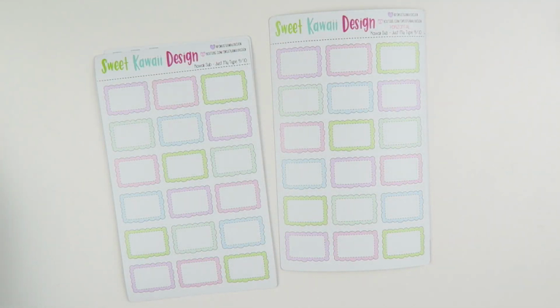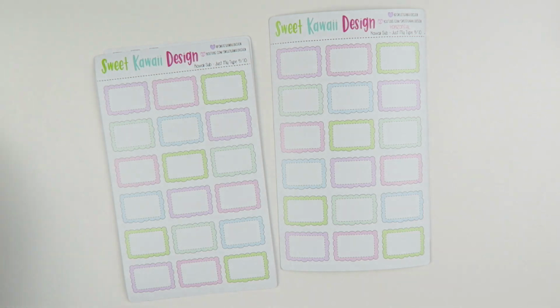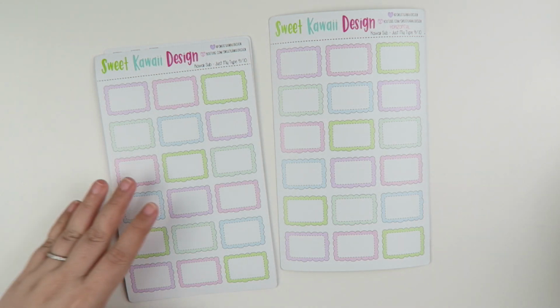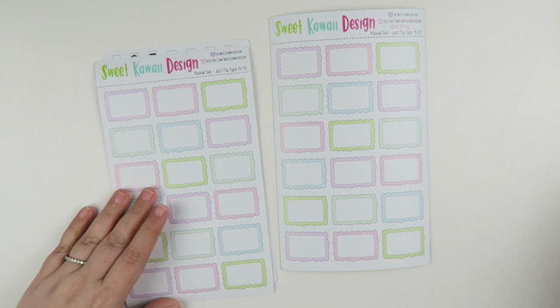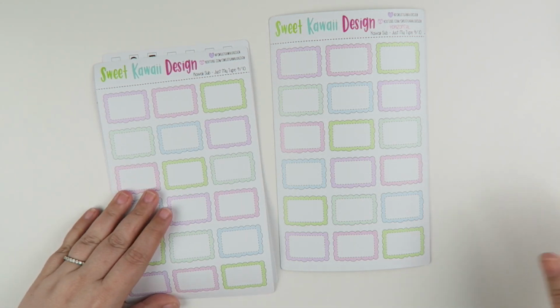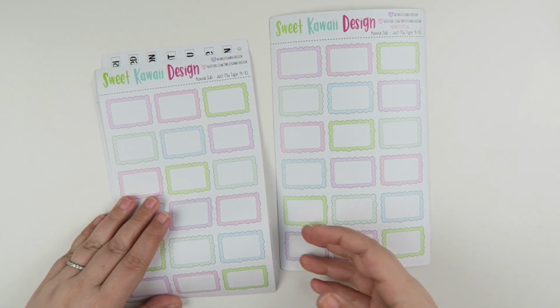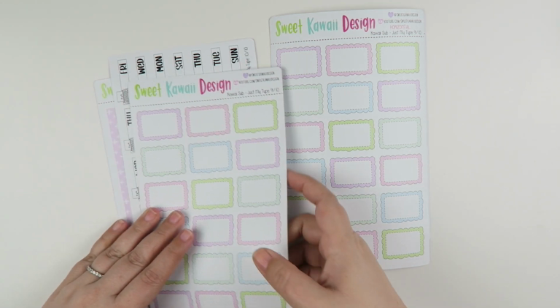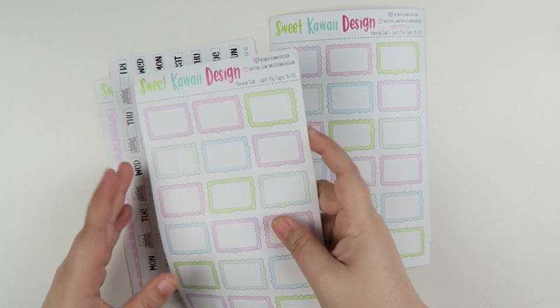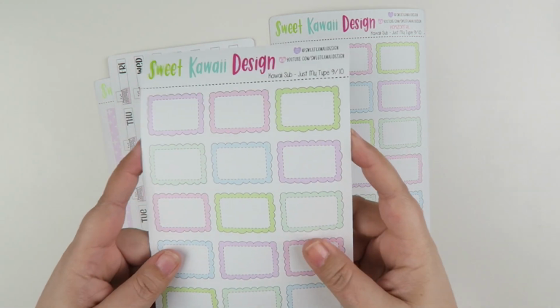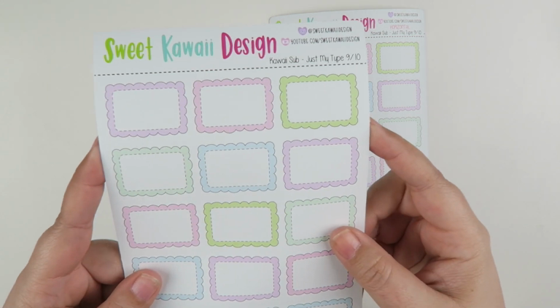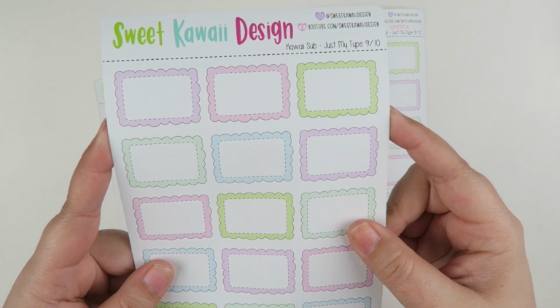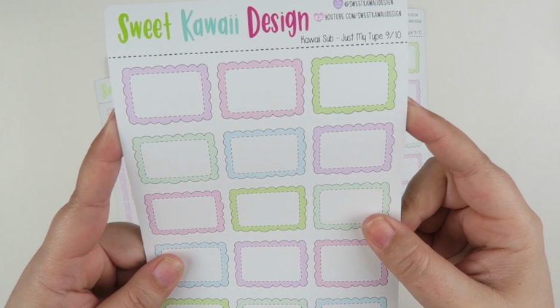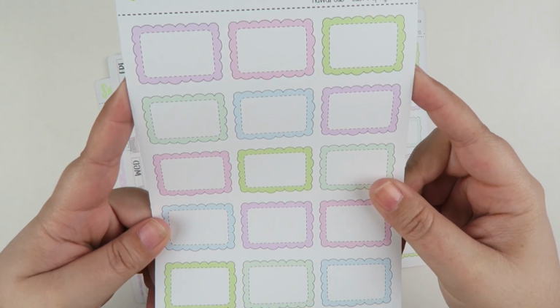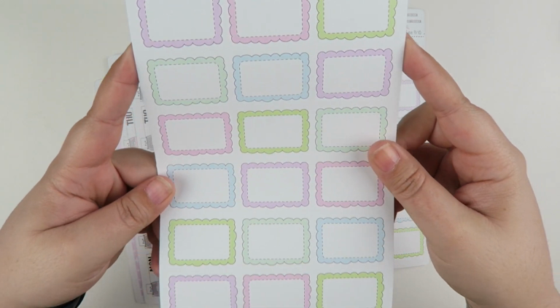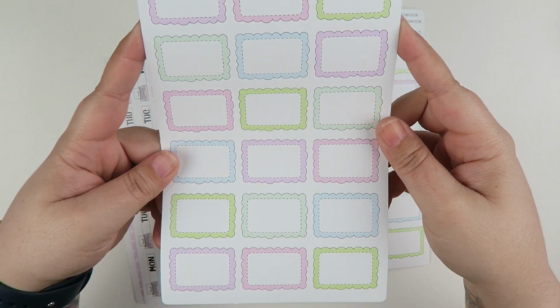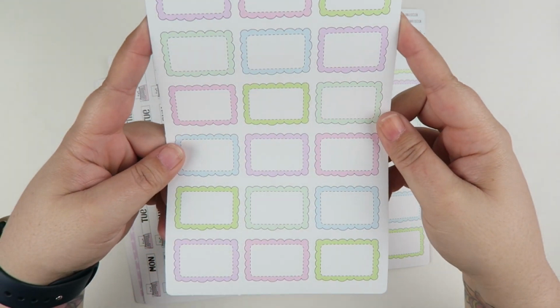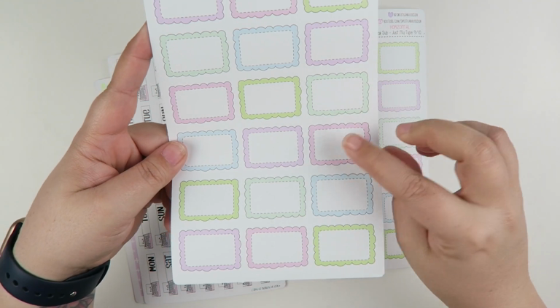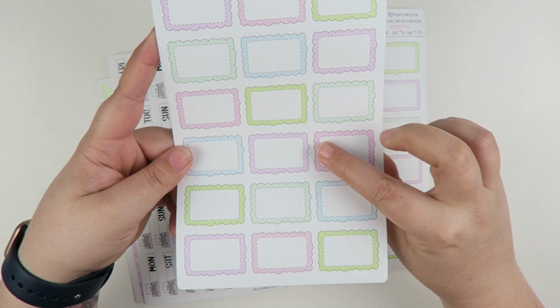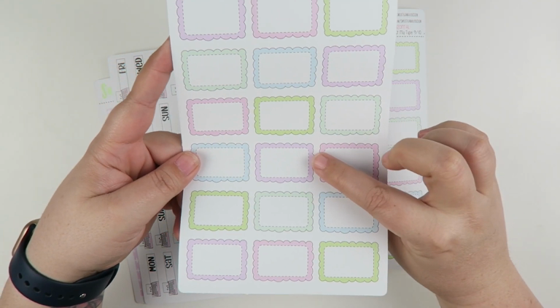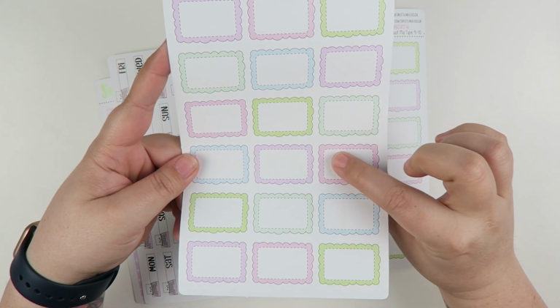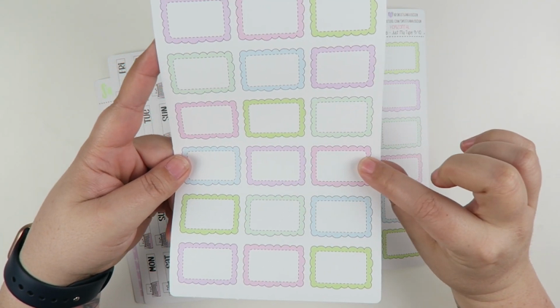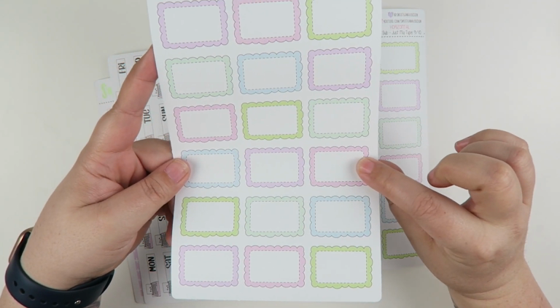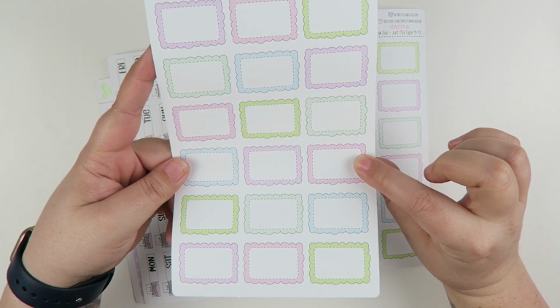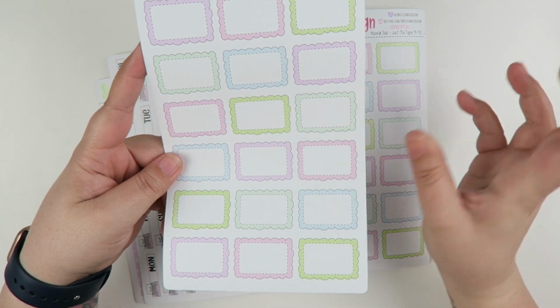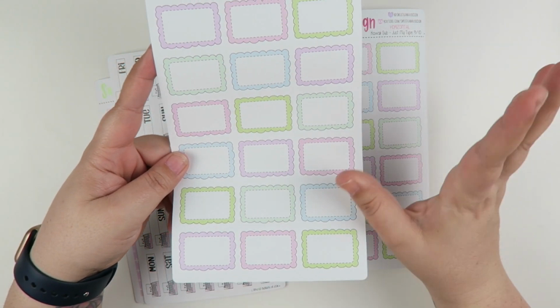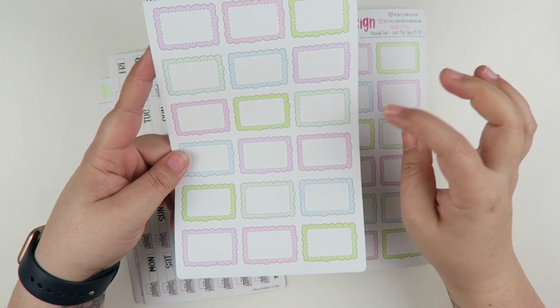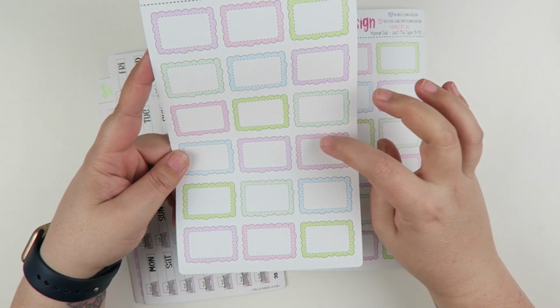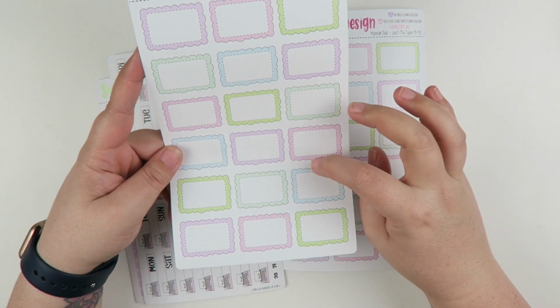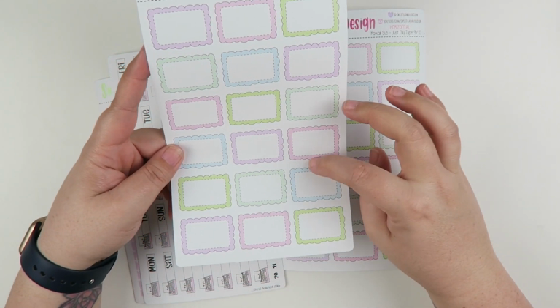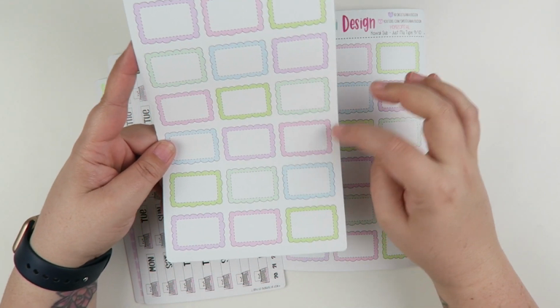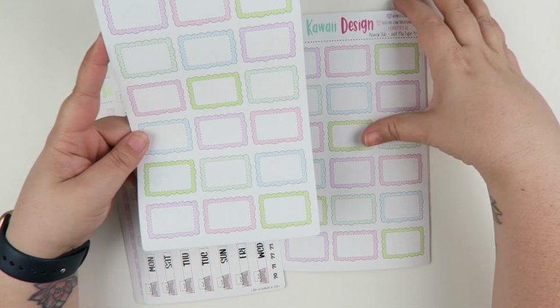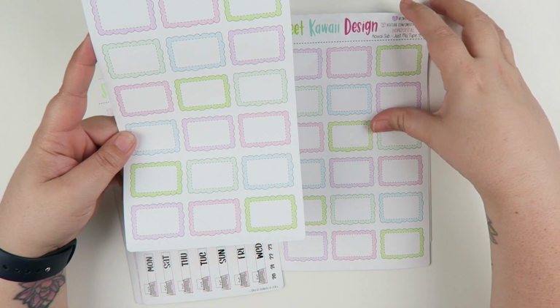Number nine, you have all of your half boxes with the really pretty scallop. The half boxes are one and a half inches wide — same as the full column — and then an inch tall.